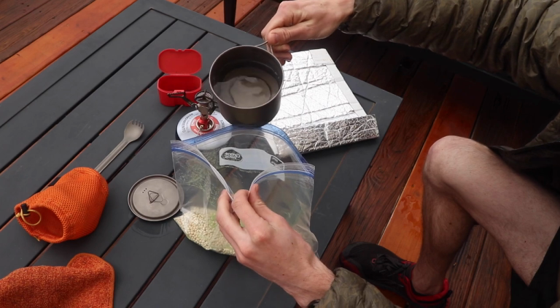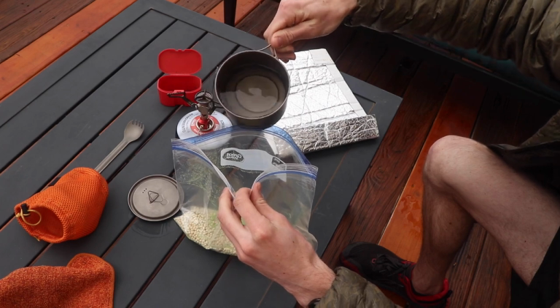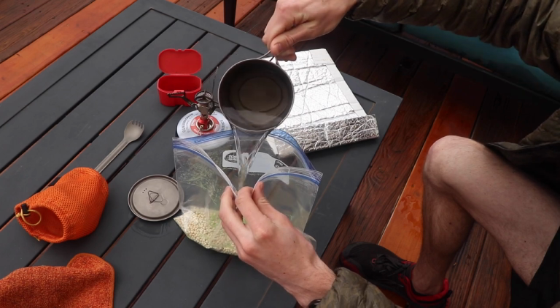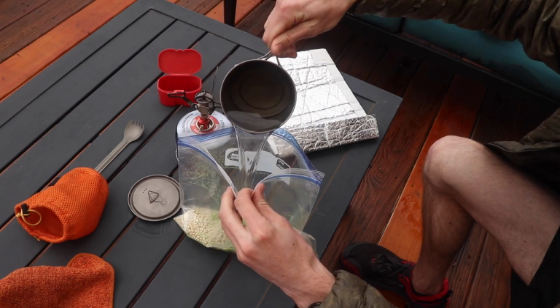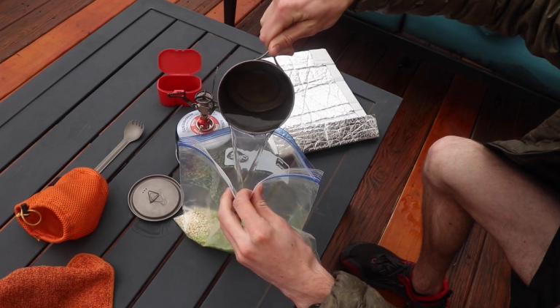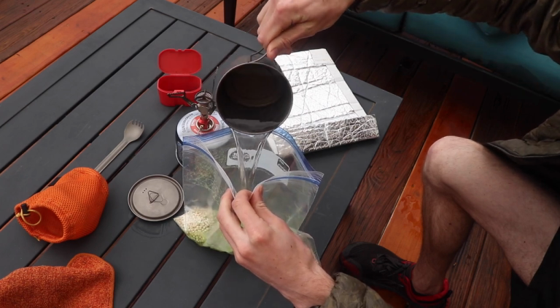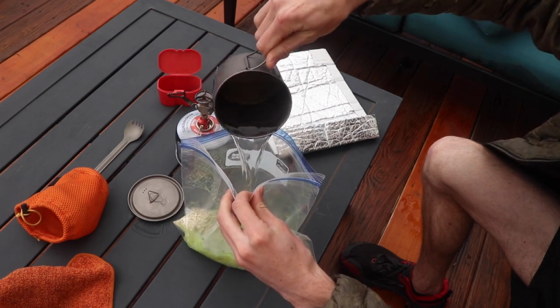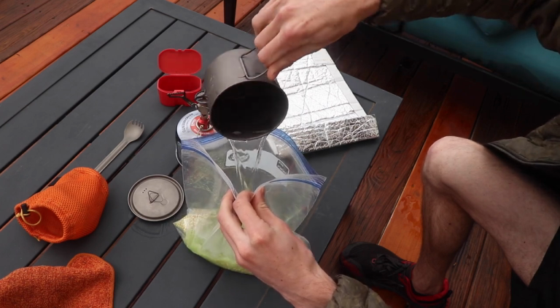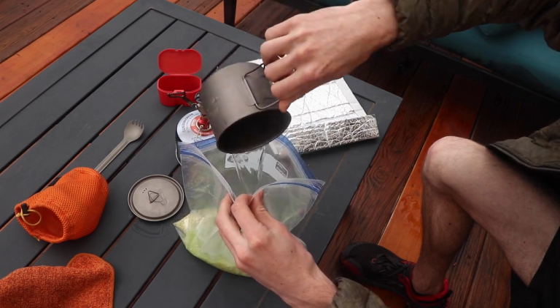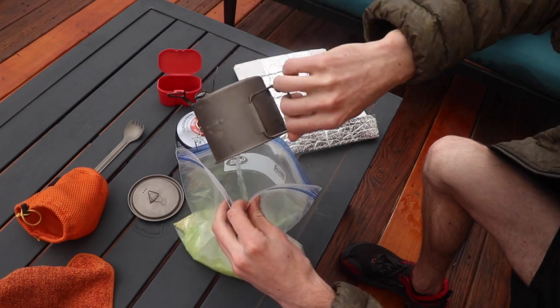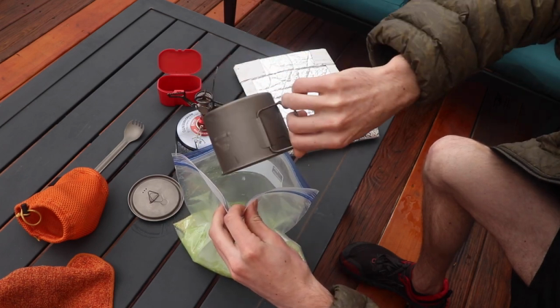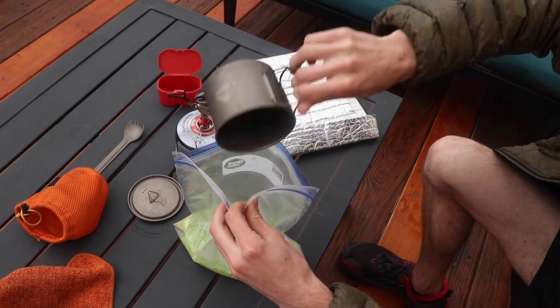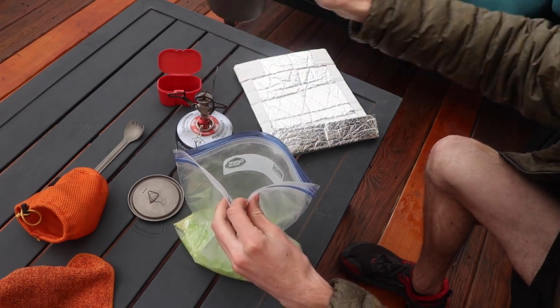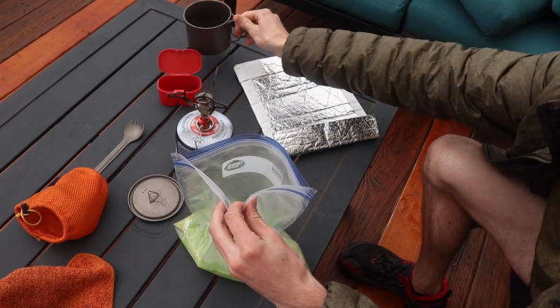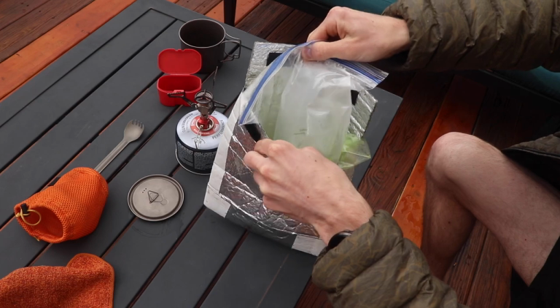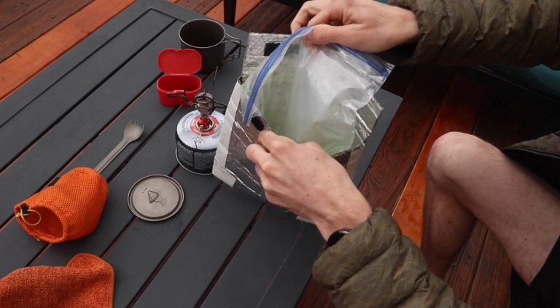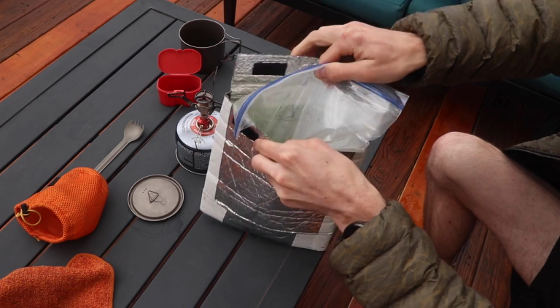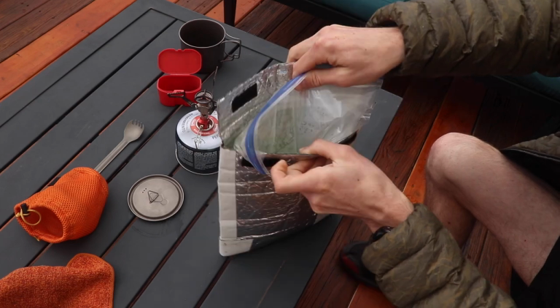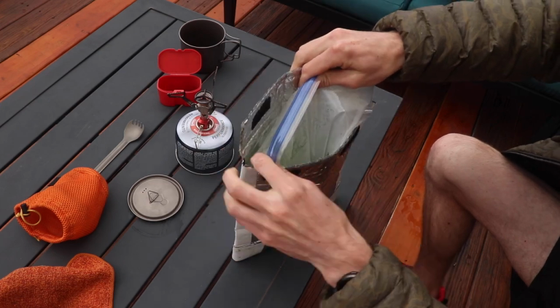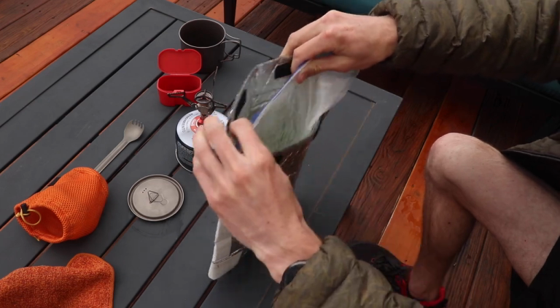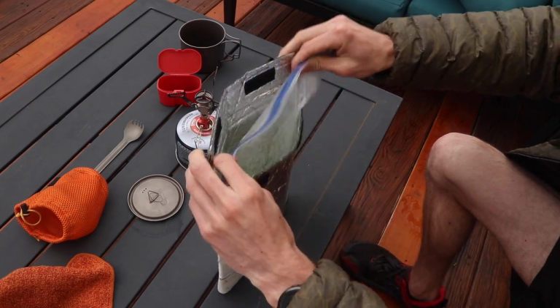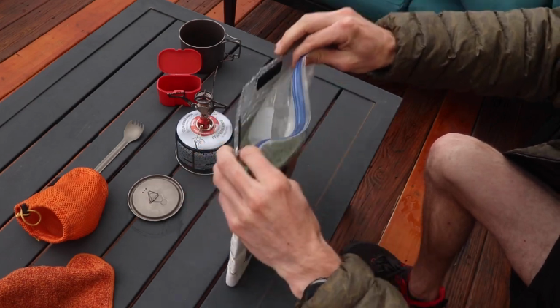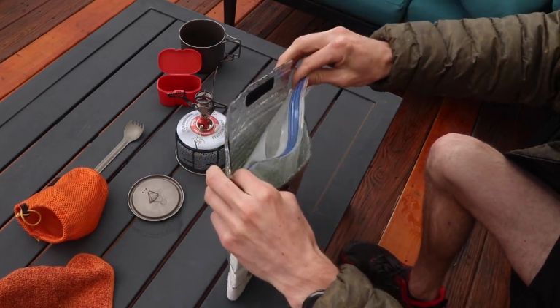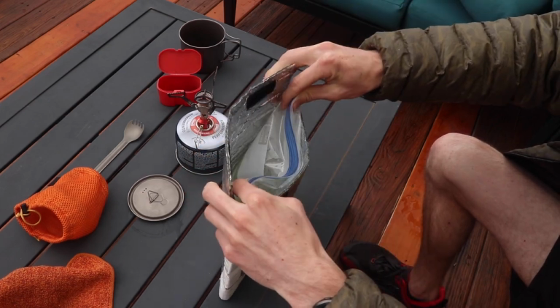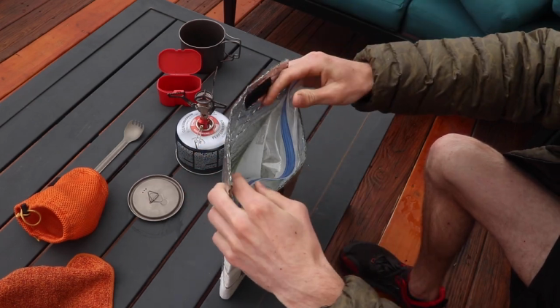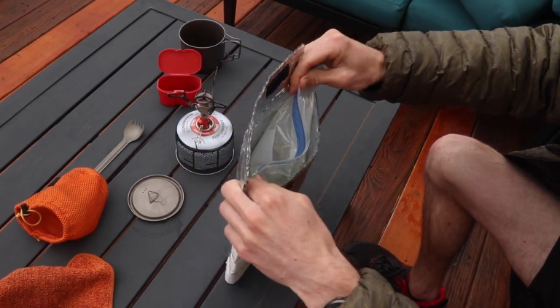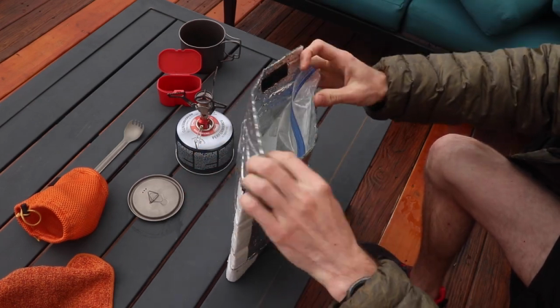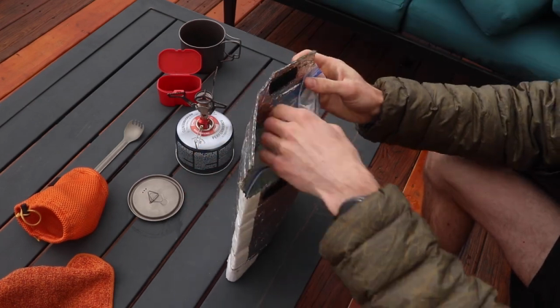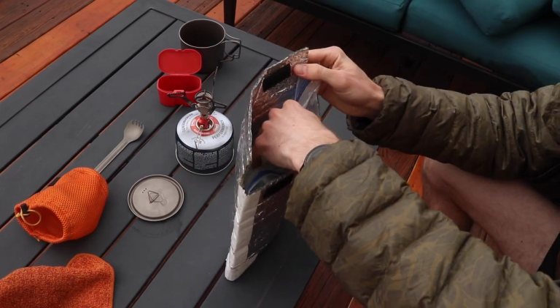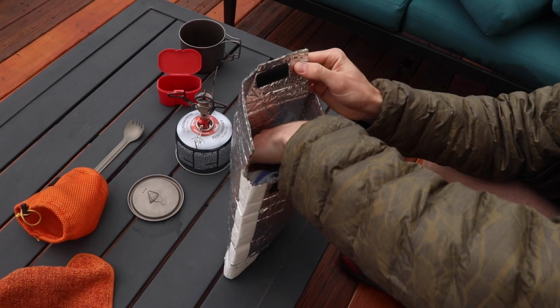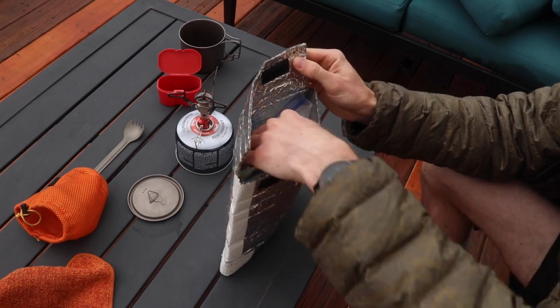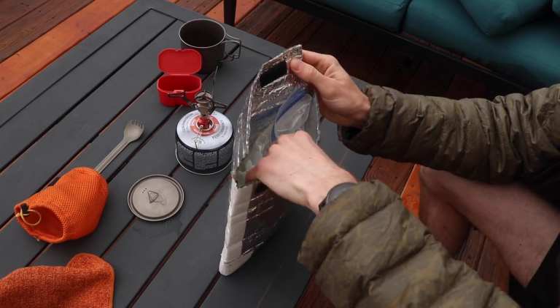Once the water starts to boil, turn your stove off — that's right, this method is going to save you a lot of fuel. Go ahead and pour the hot water into the Ziploc bag, zip it up, and put it in your pouch cozy. The cozy is going to keep the Ziploc bag insulated so the water will stay hot enough to let your food rehydrate properly.